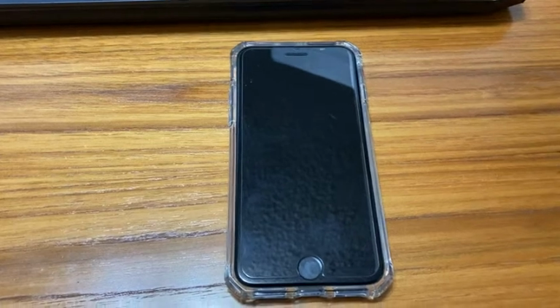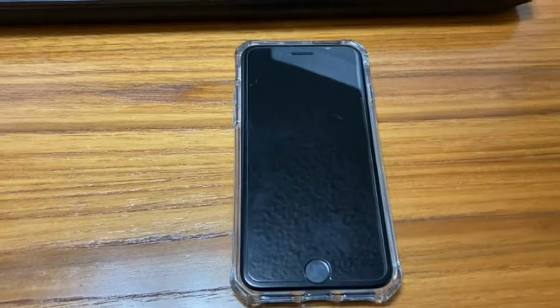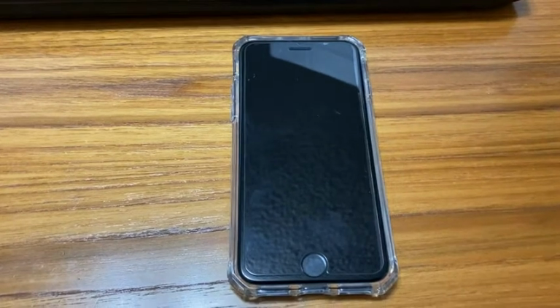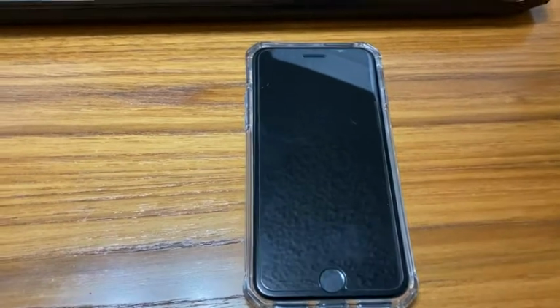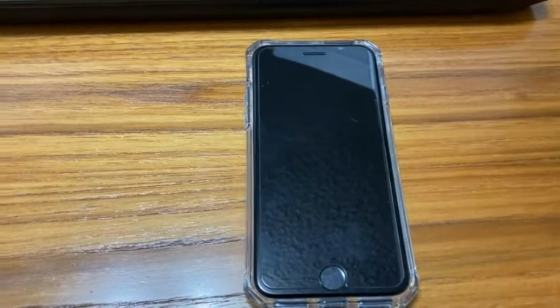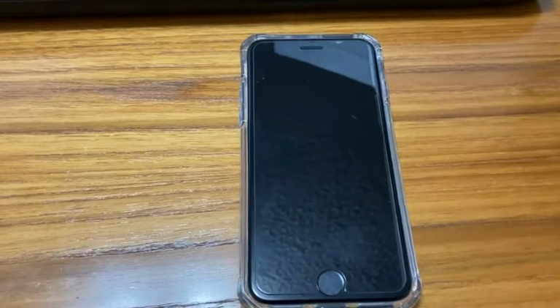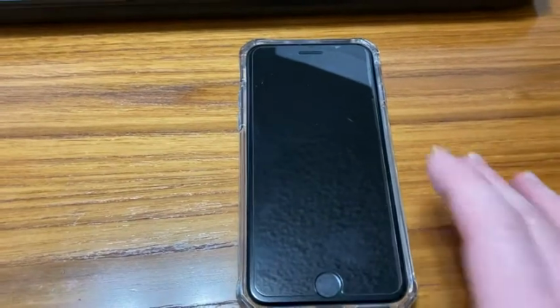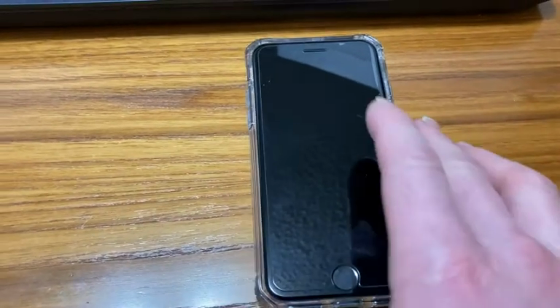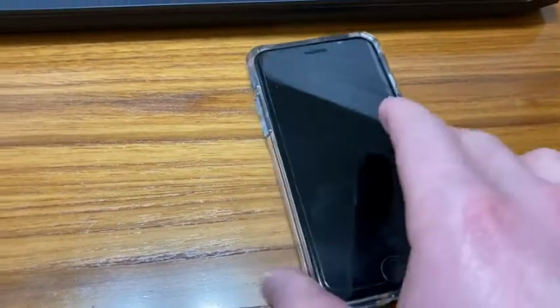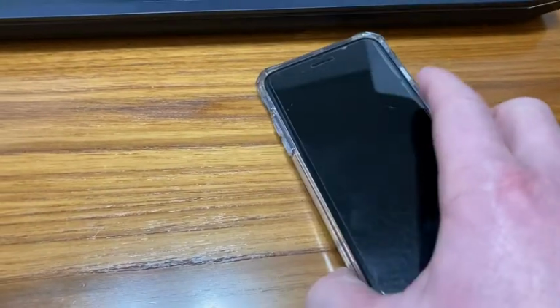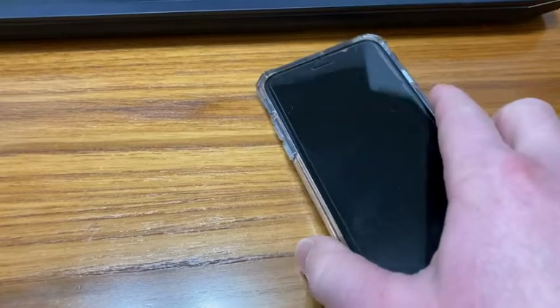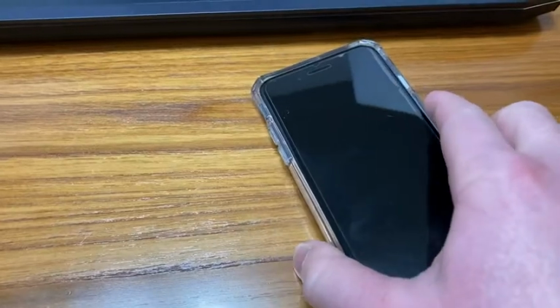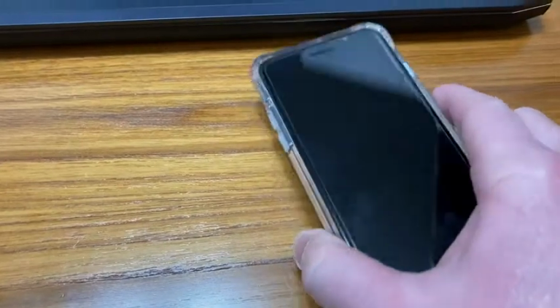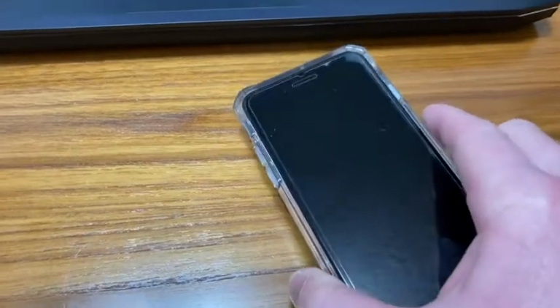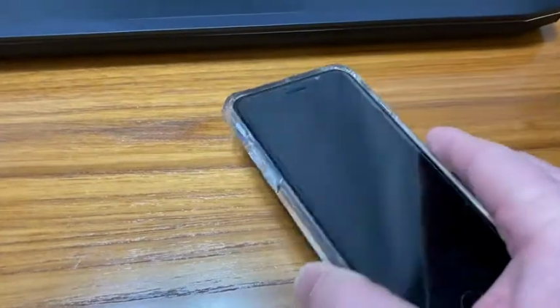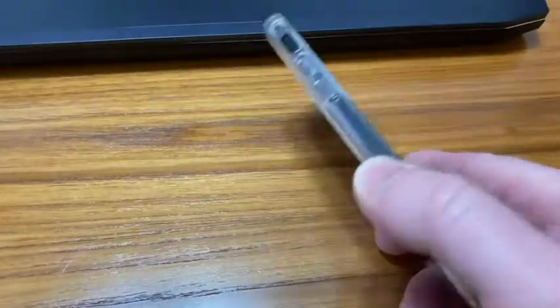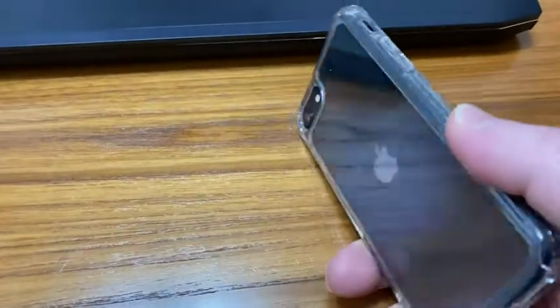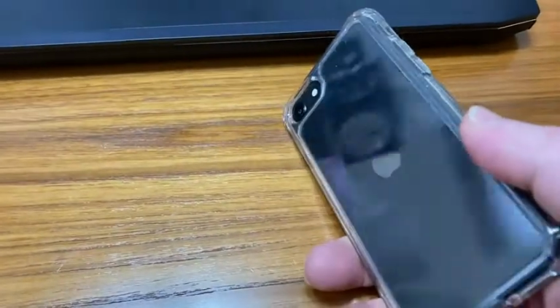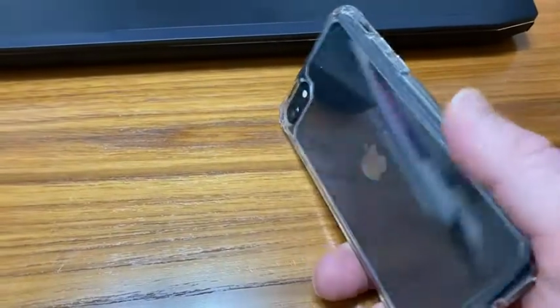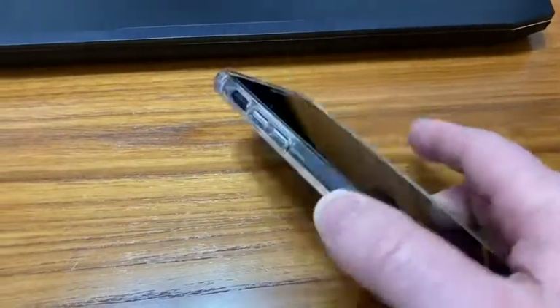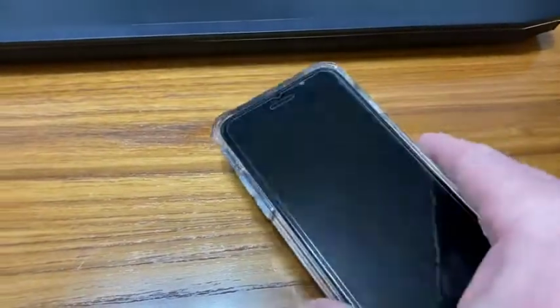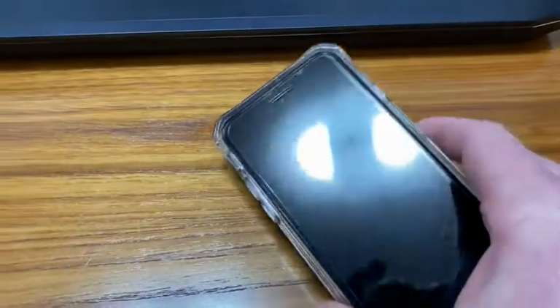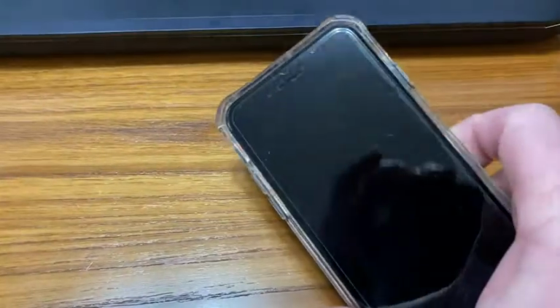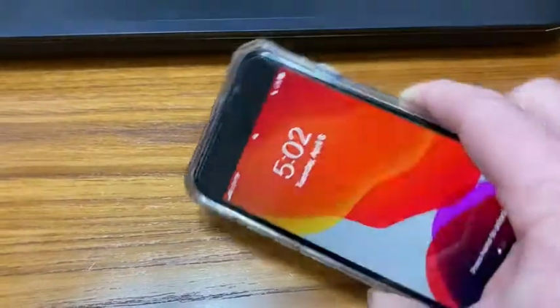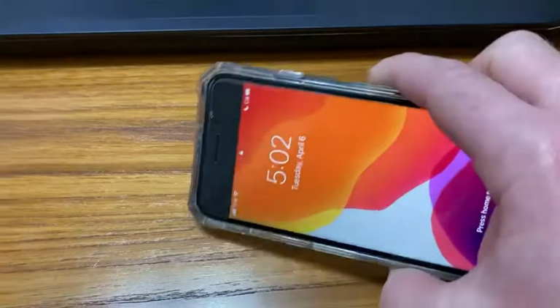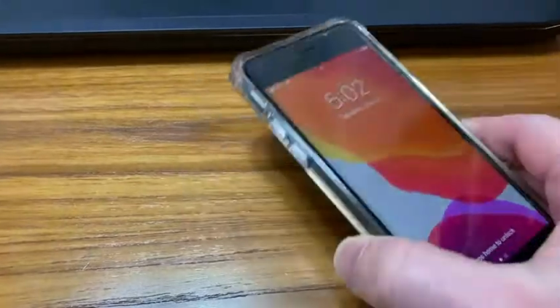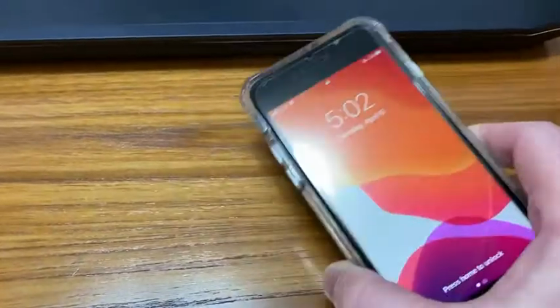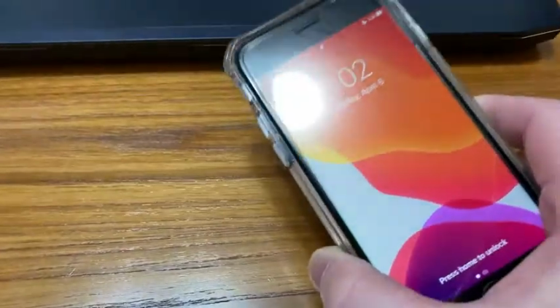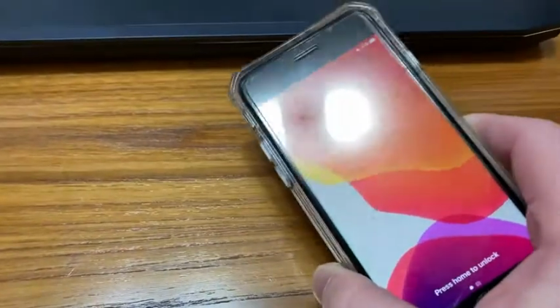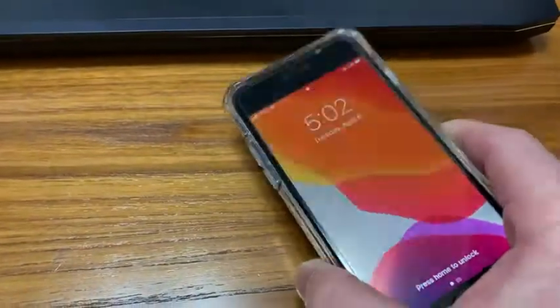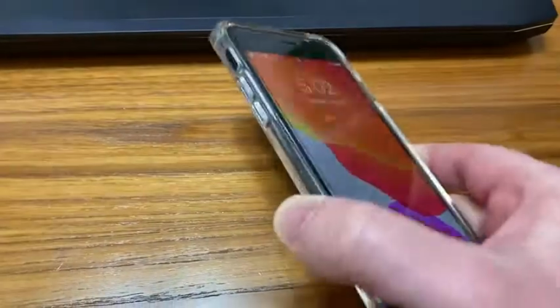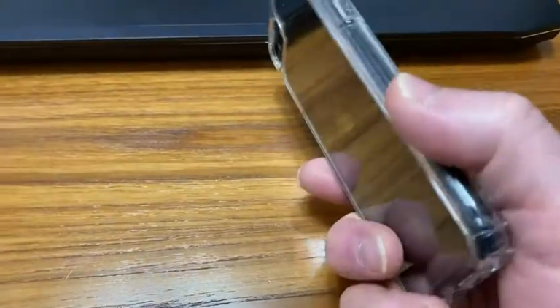In this video, I want to talk a little bit about the iPhone SE. This is a phone that's relatively new. It came out in 2020, and it's like Apple's budget iPhone, but it's a new iPhone. It's got one of the newer chips.